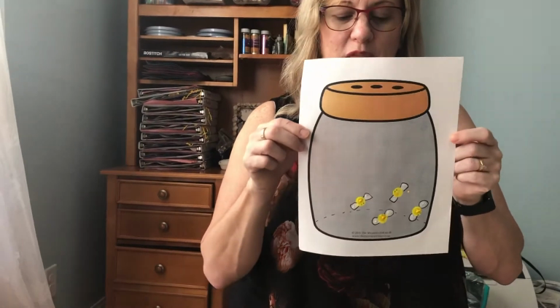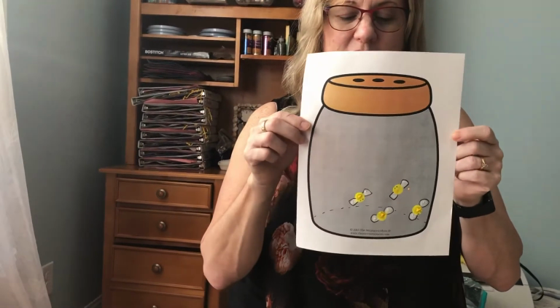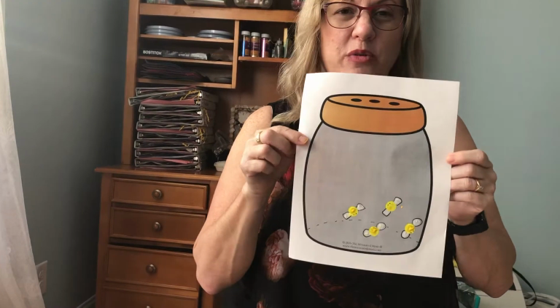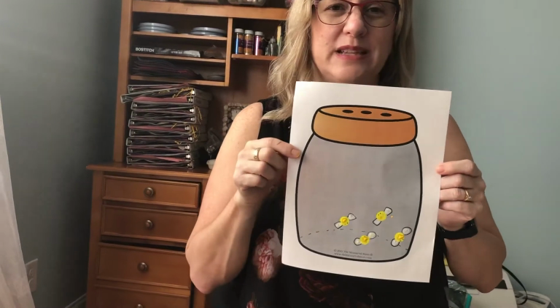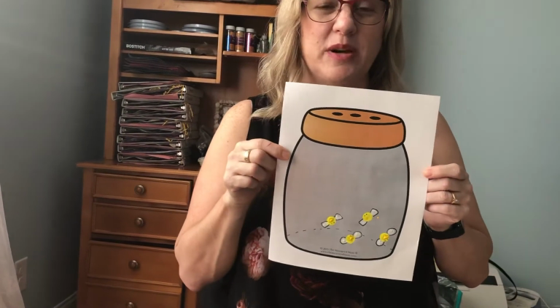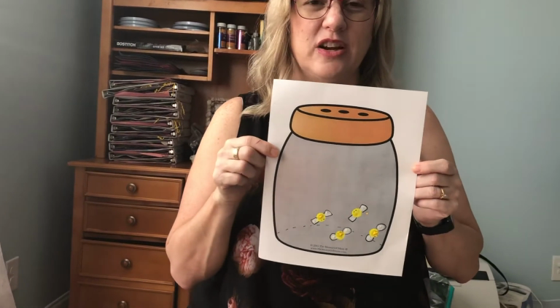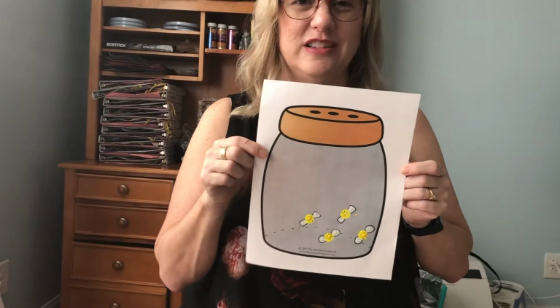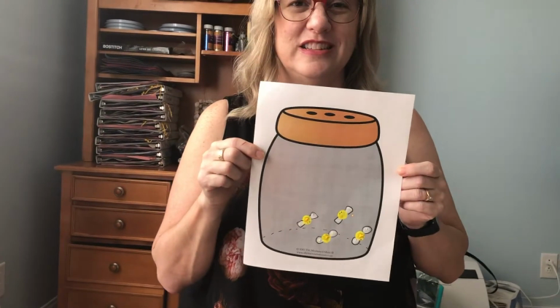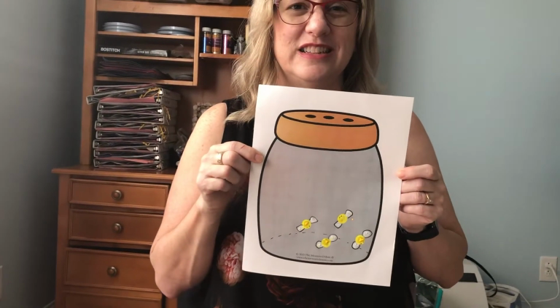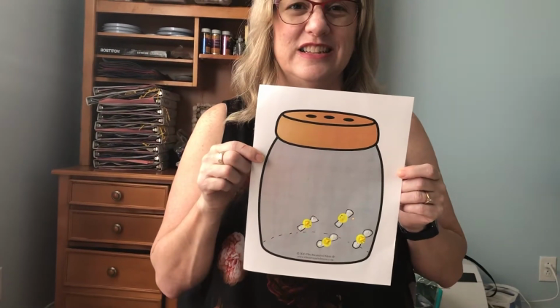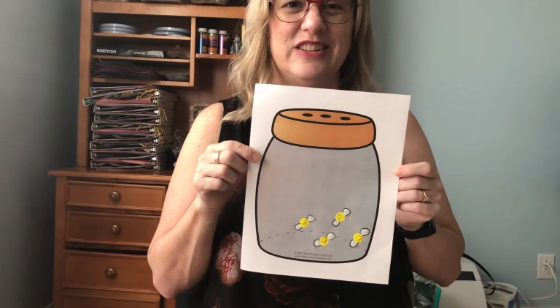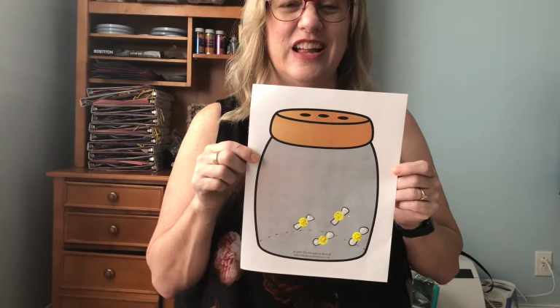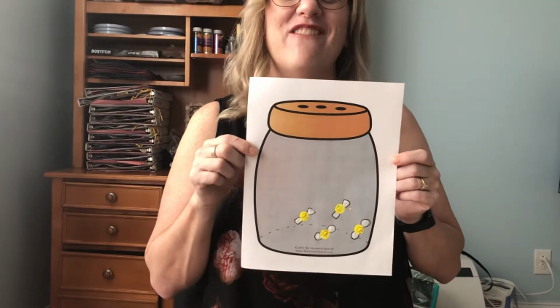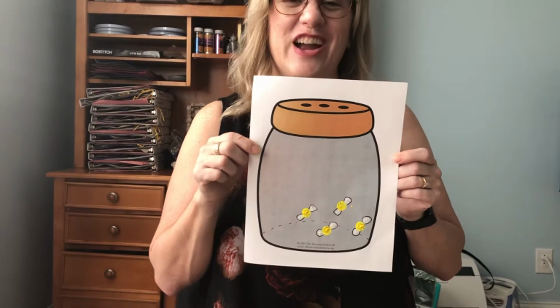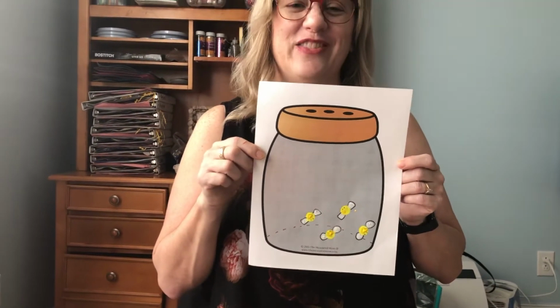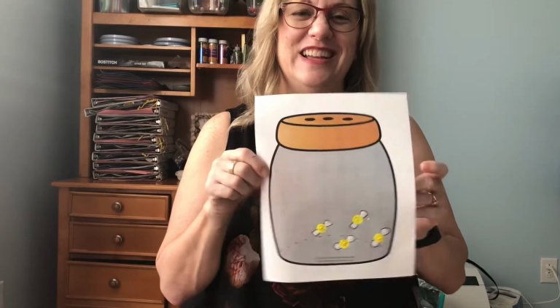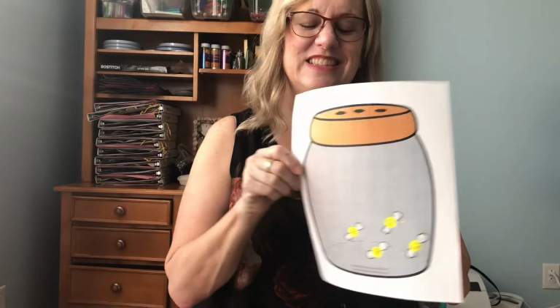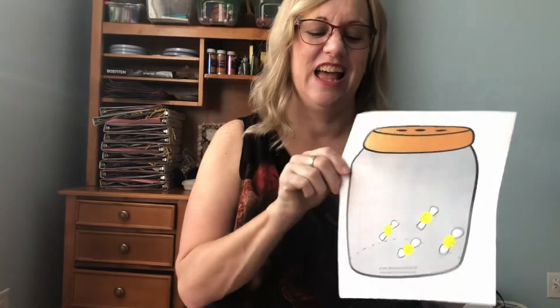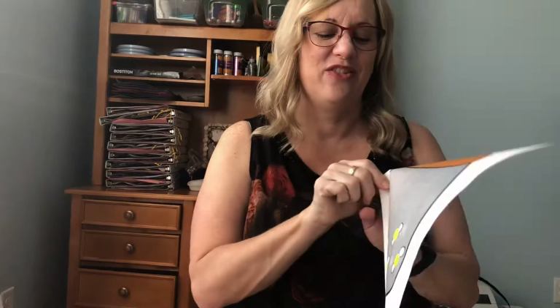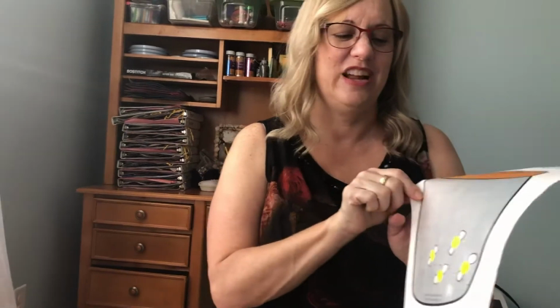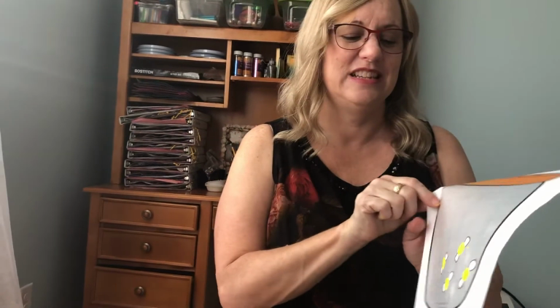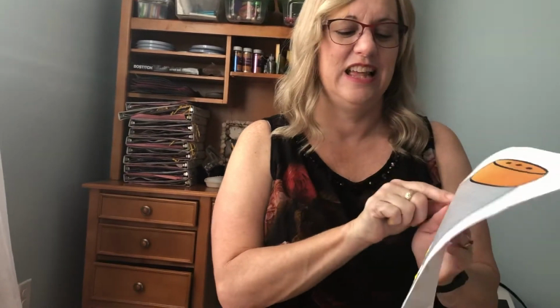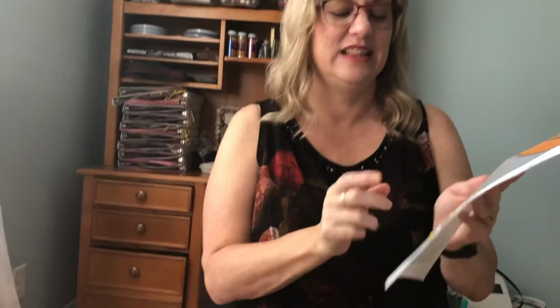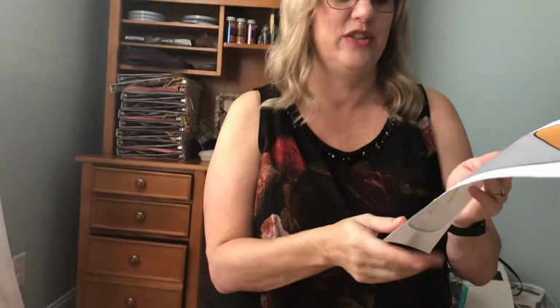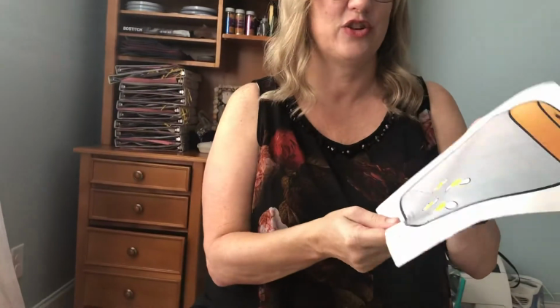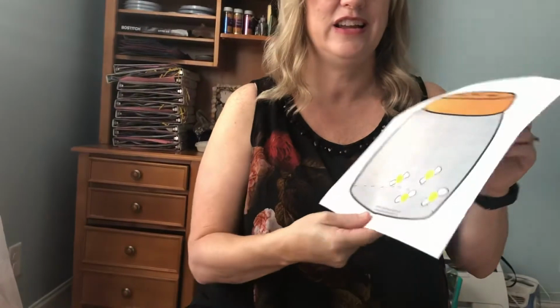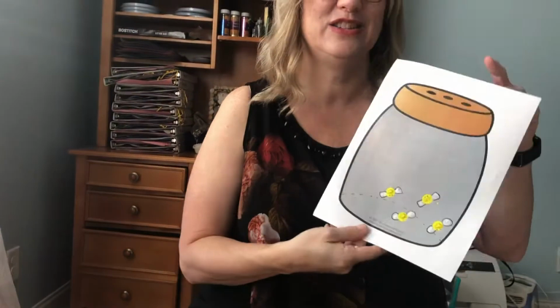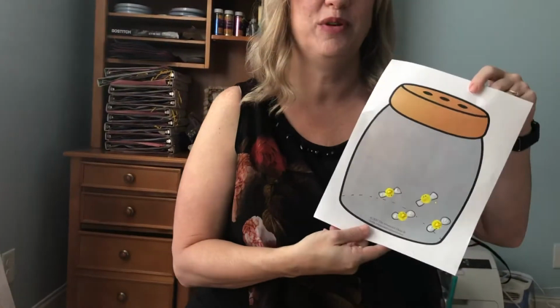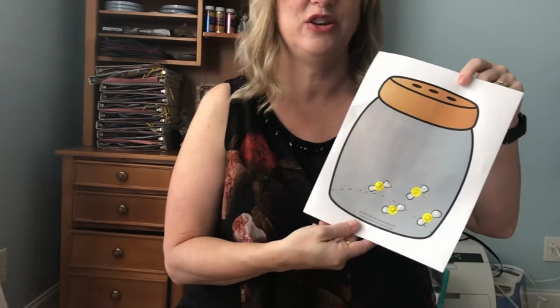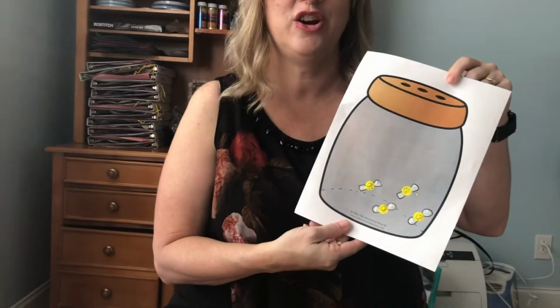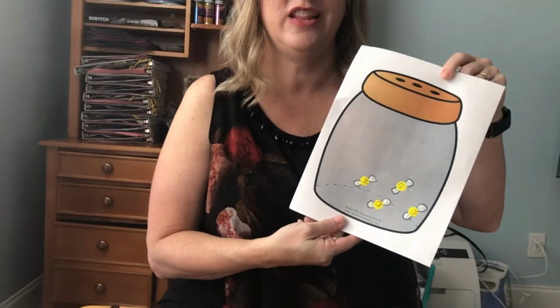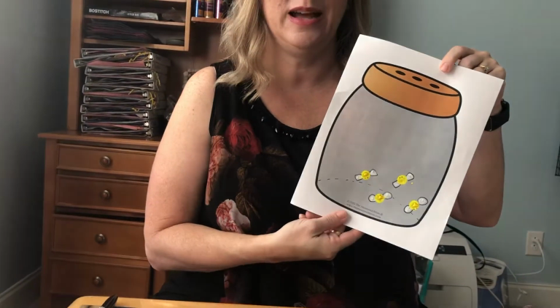Does anyone know what these type of bugs are? Fireflies. Right, and so these are great because you put them in your jar and they'll light up.